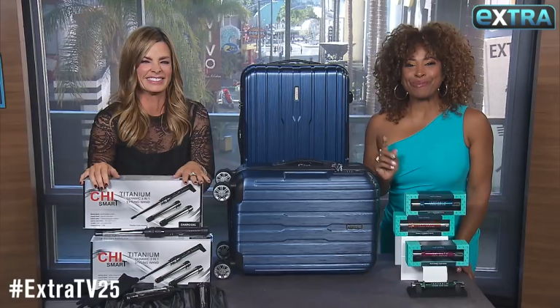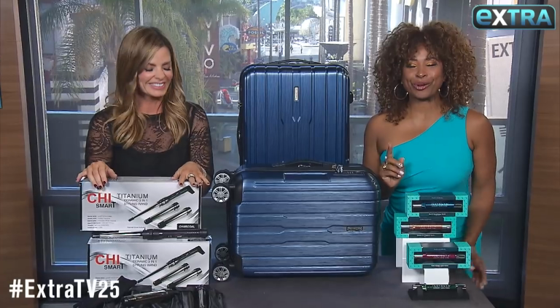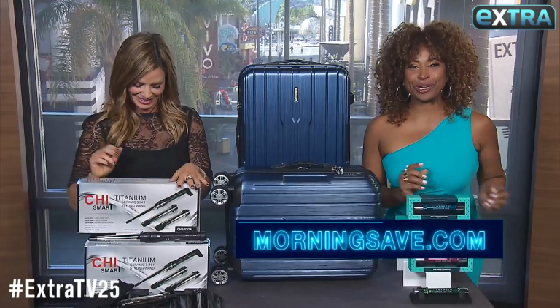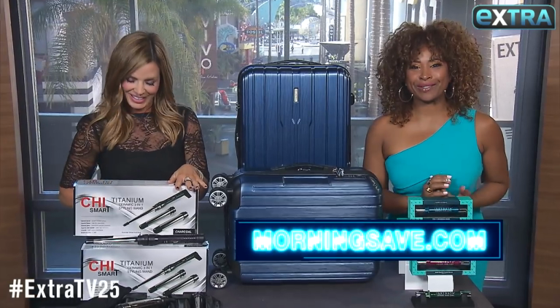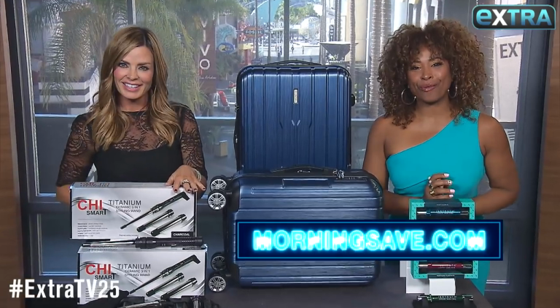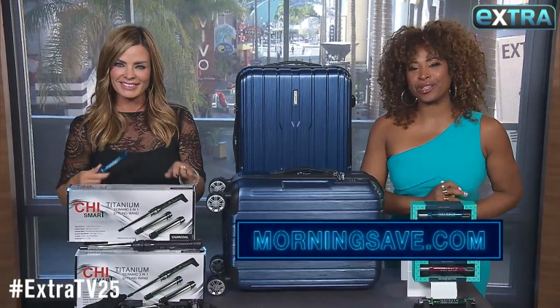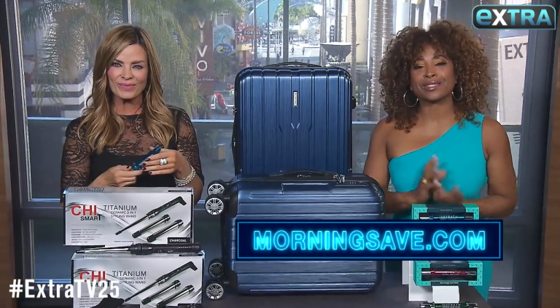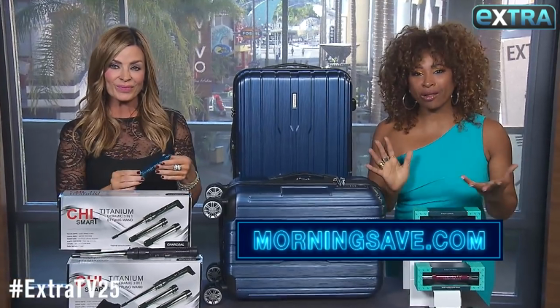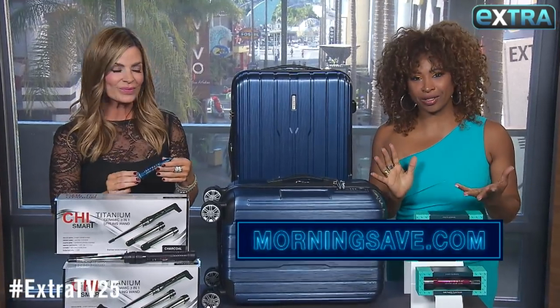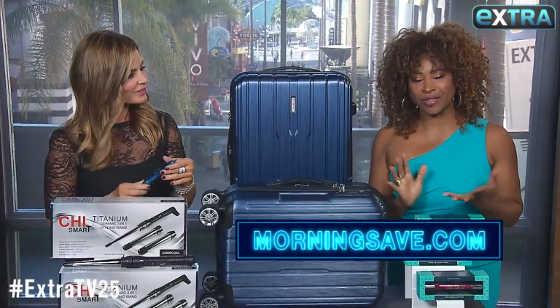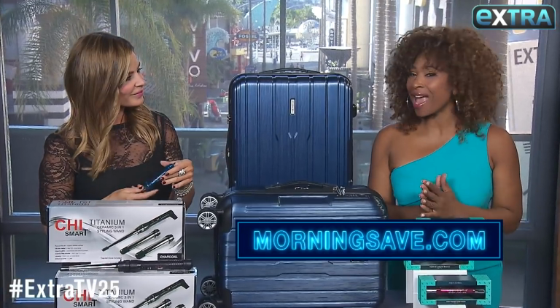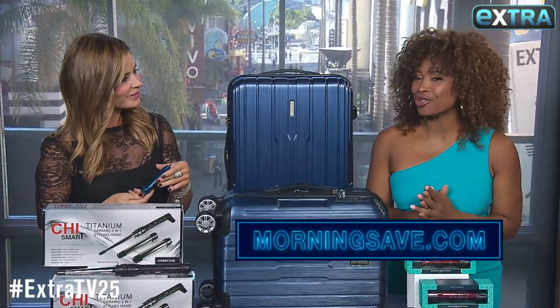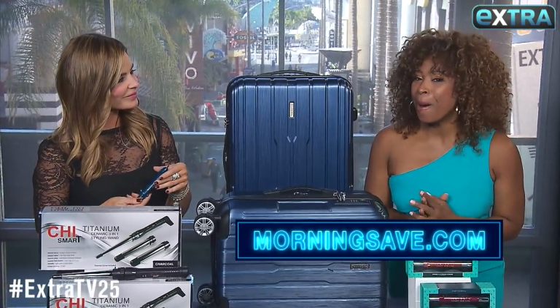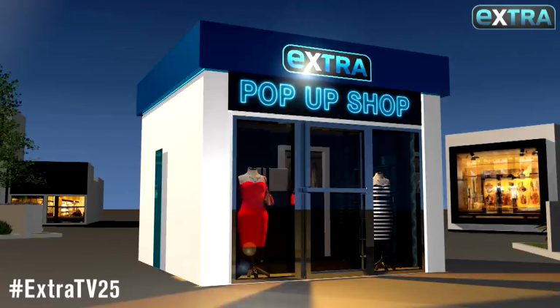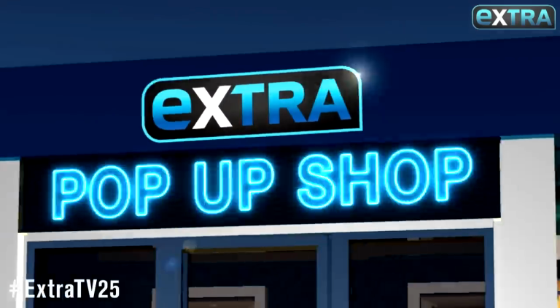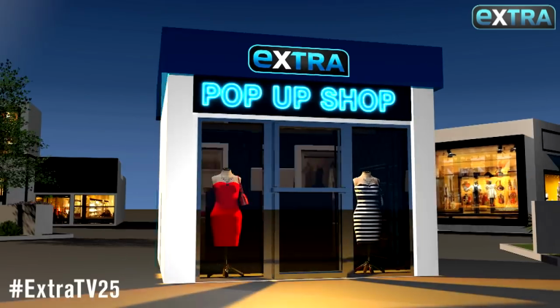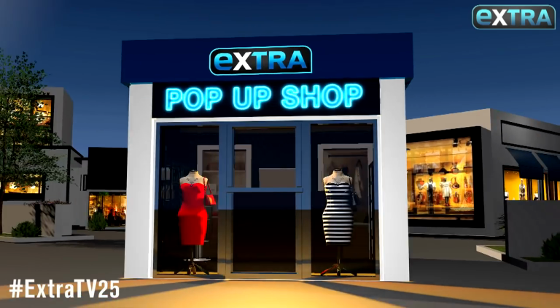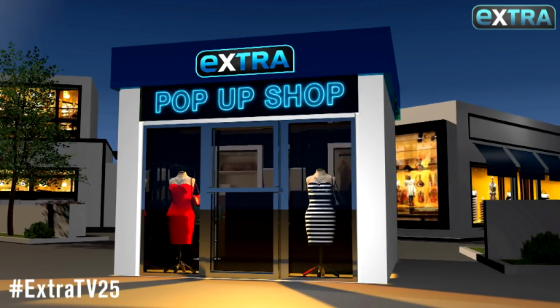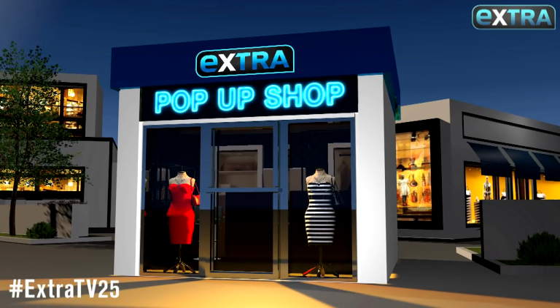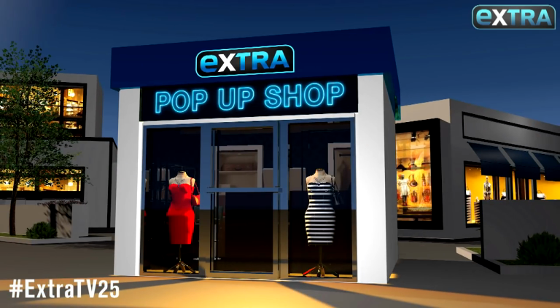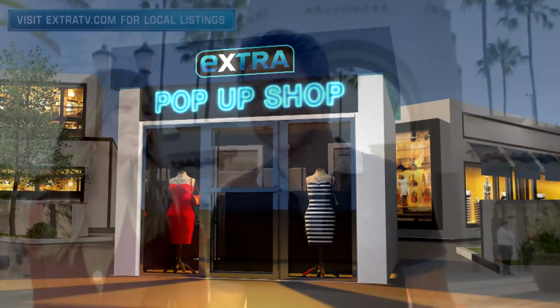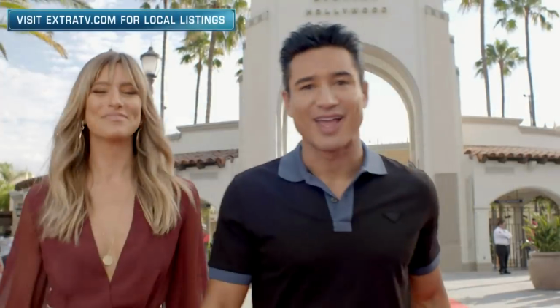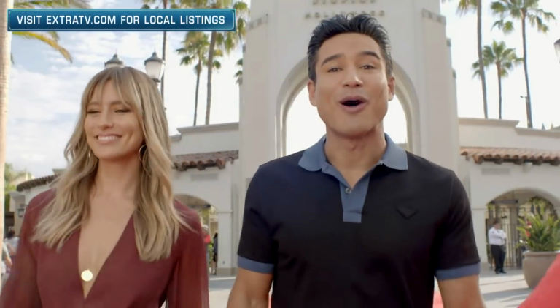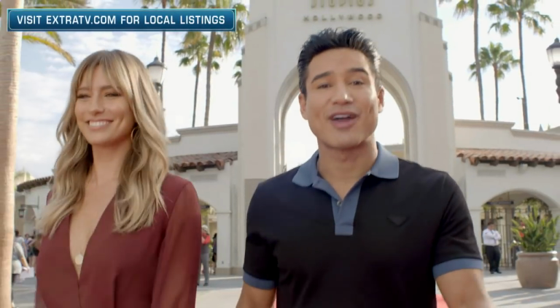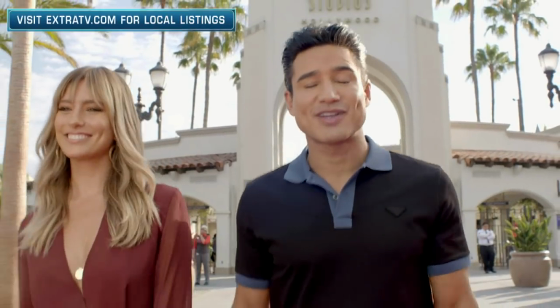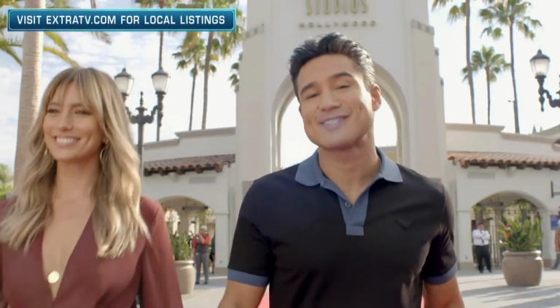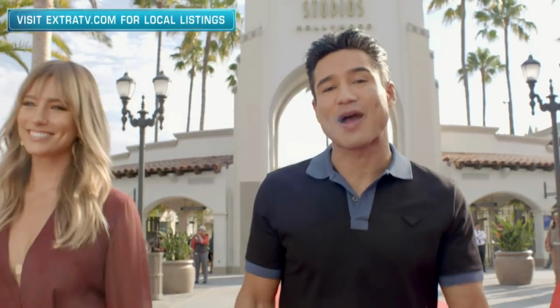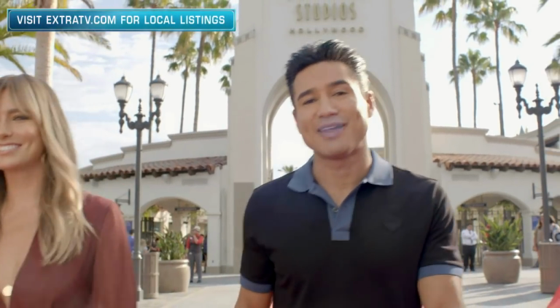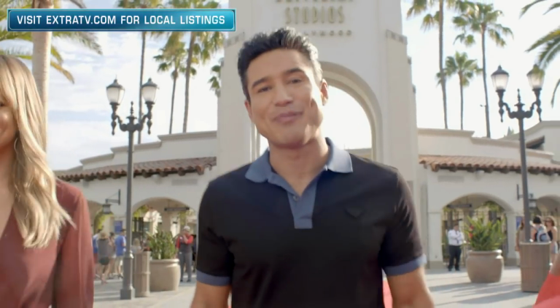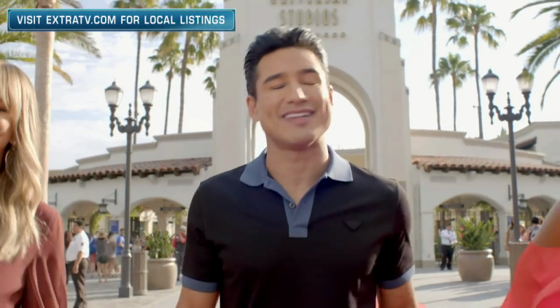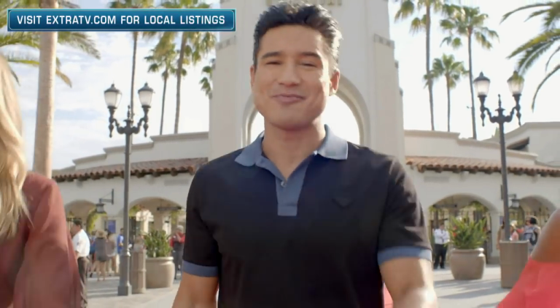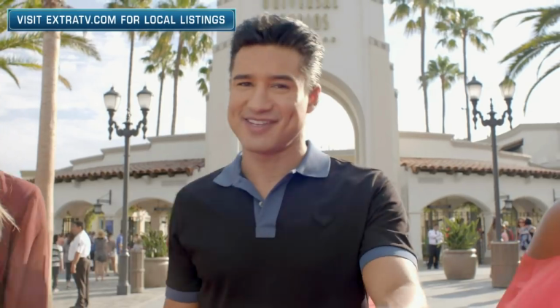Remember to go to MorningSave.com for these and some online exclusives in the Extra Pop-Up Shop. Want more Extra? Hit the subscribe button and the bell — never miss a video.